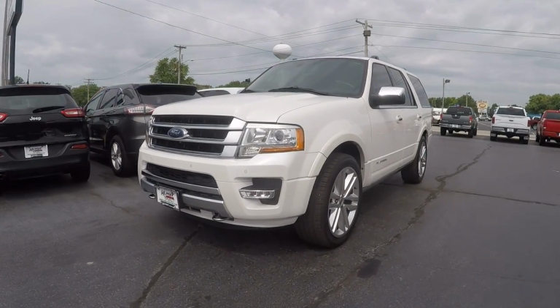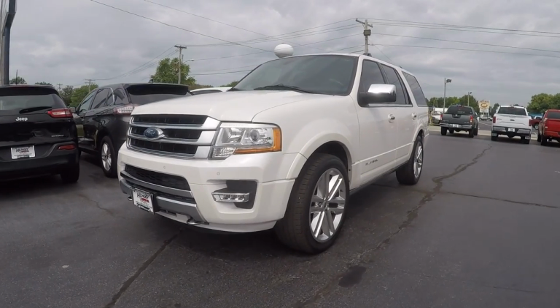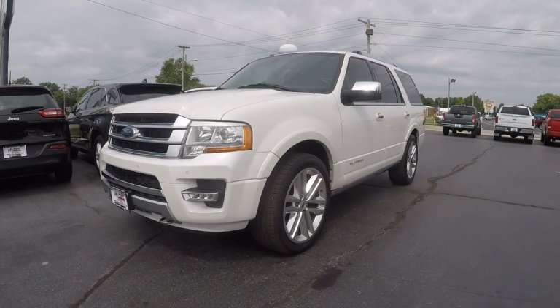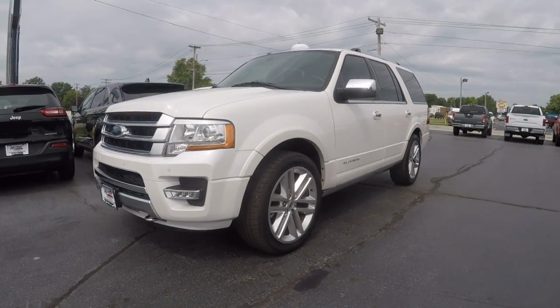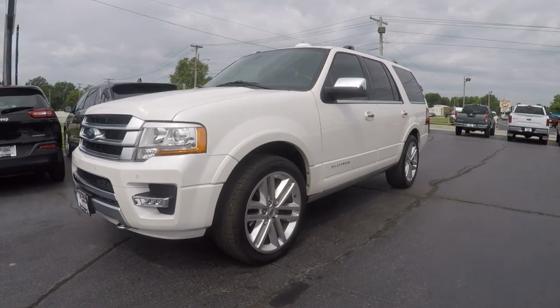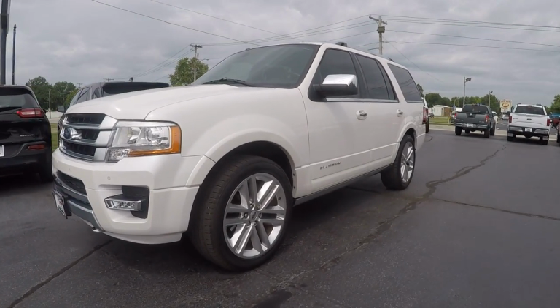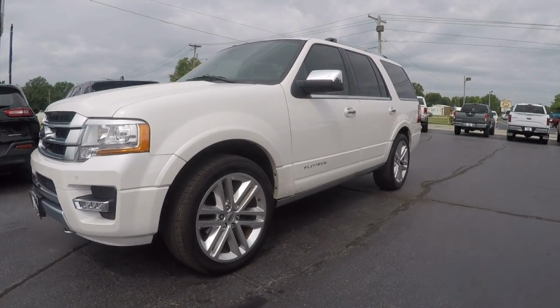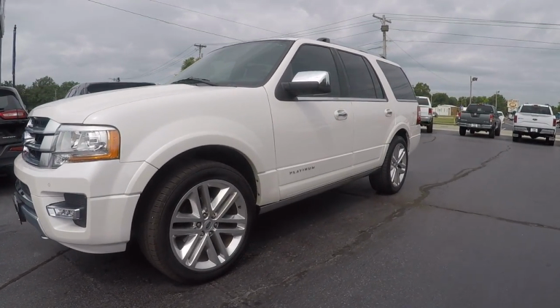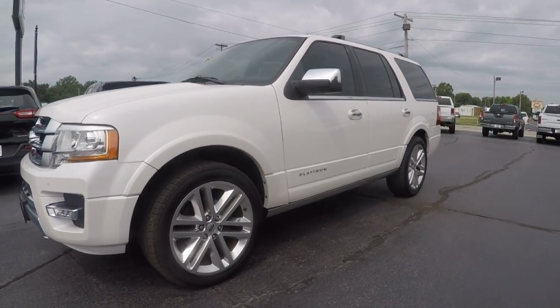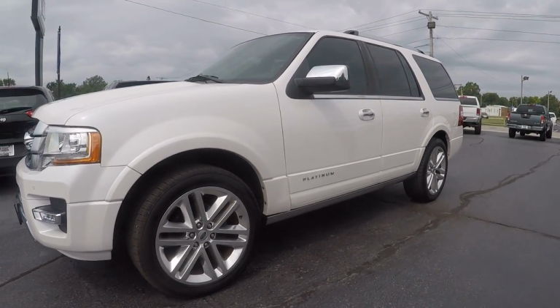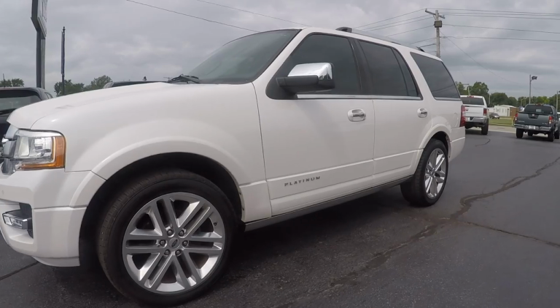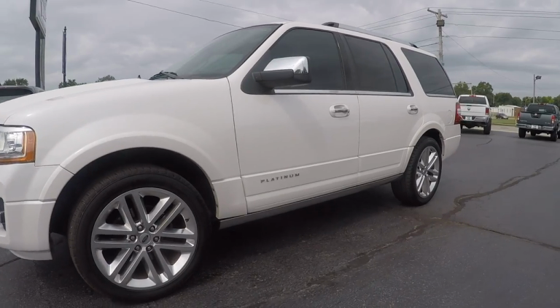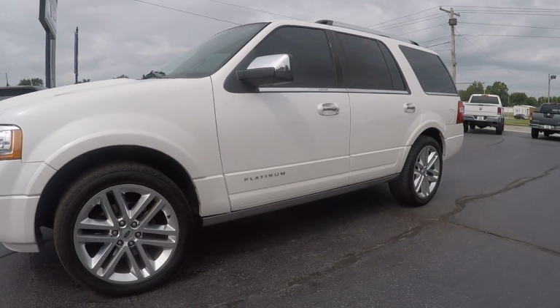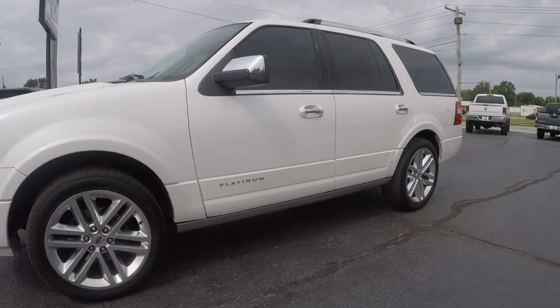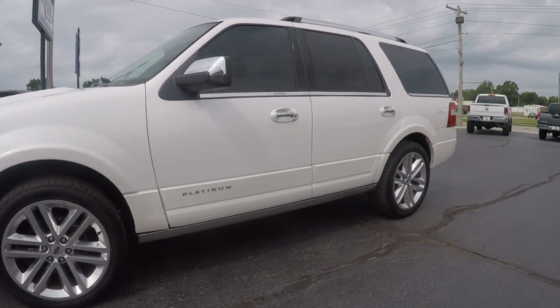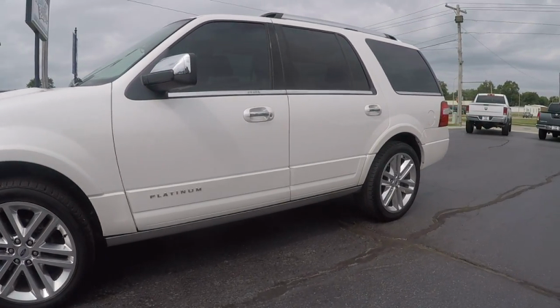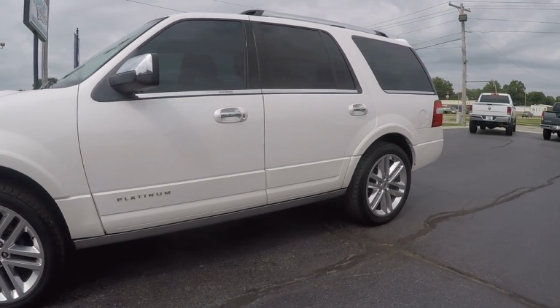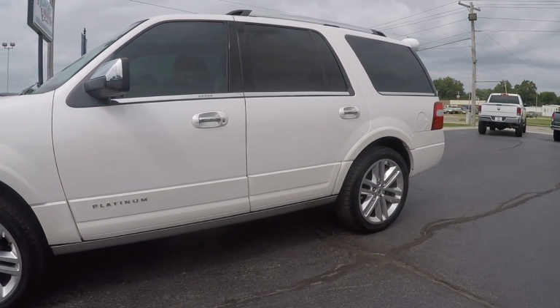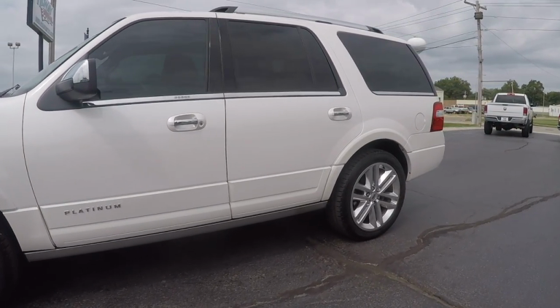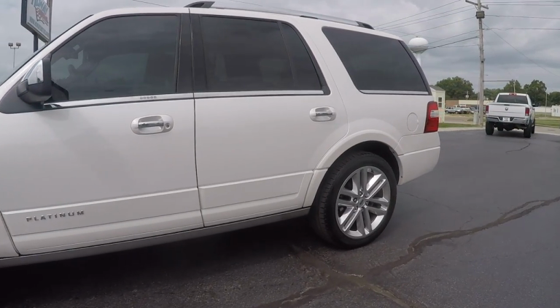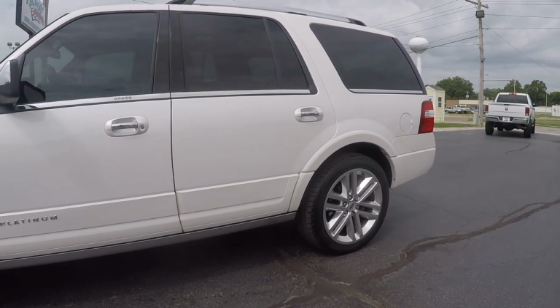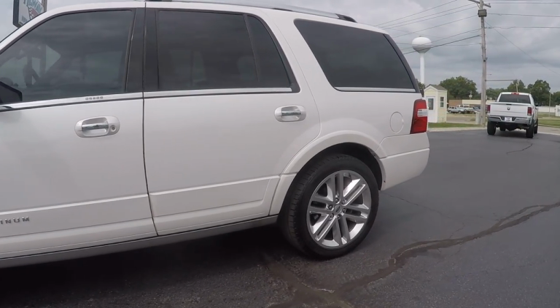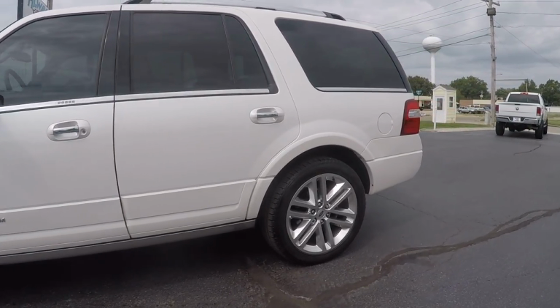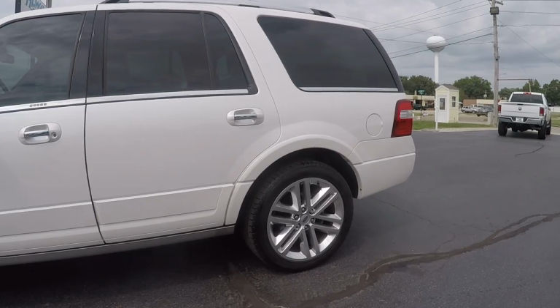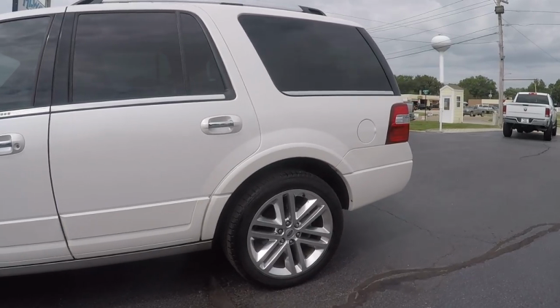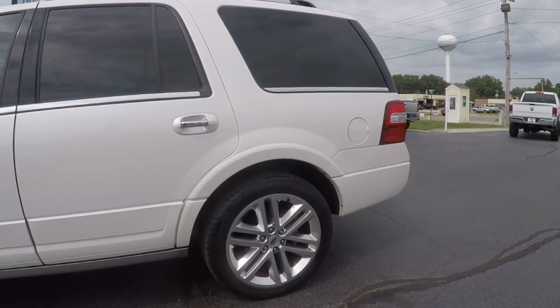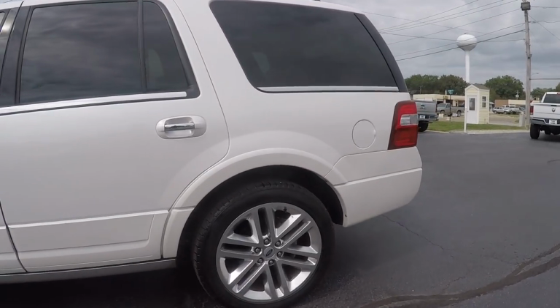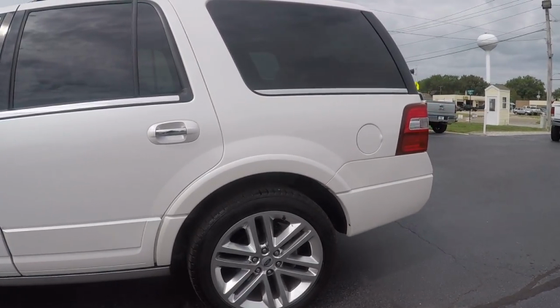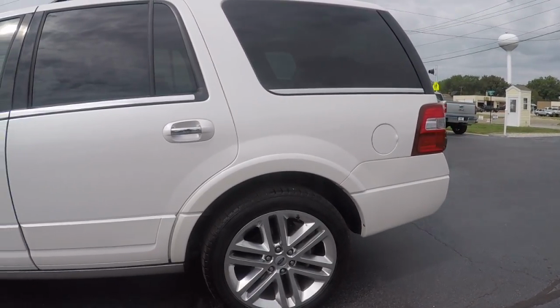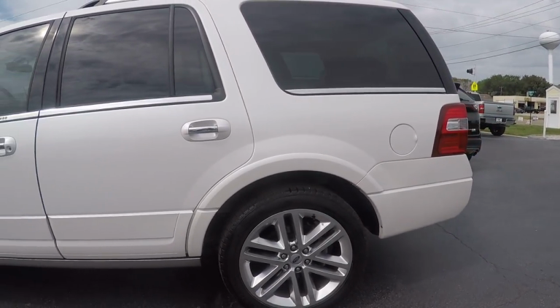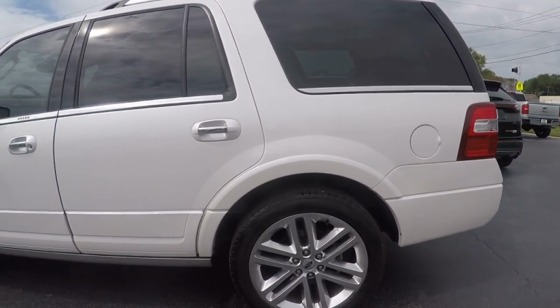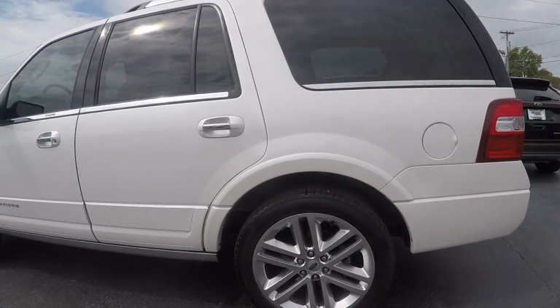Hey guys, Dustin with Hyatt Motors here. Today we have a 2015 Ford Expedition Platinum. This one's loaded up with all the goodies. What I'm gonna do today is take you on the vehicle, show you the ins and outs, all the options, and the overall condition. So let's get started.